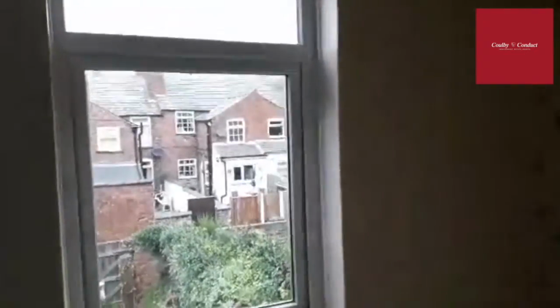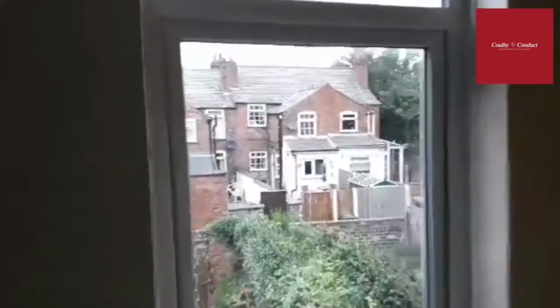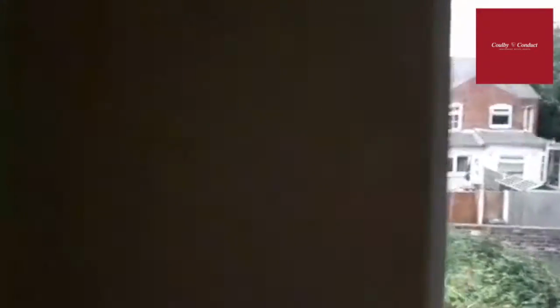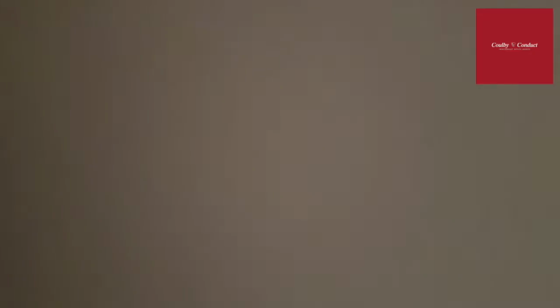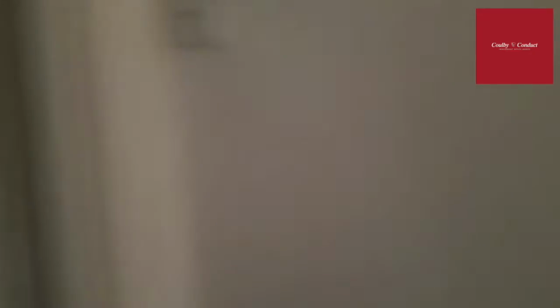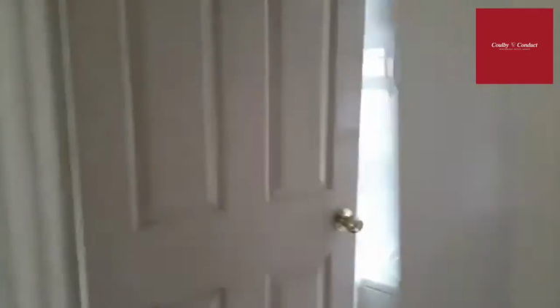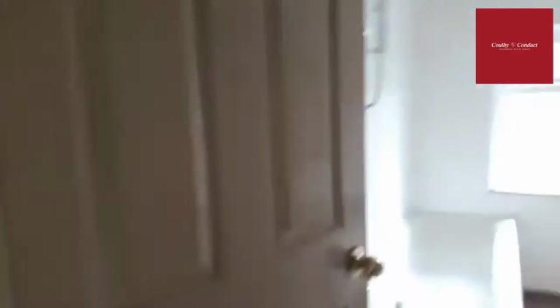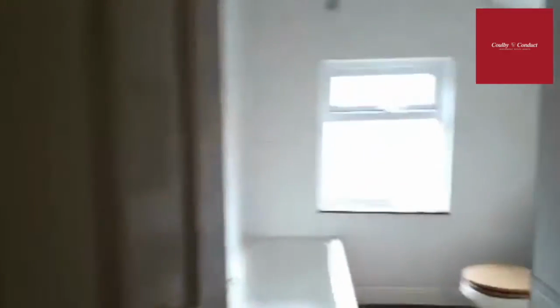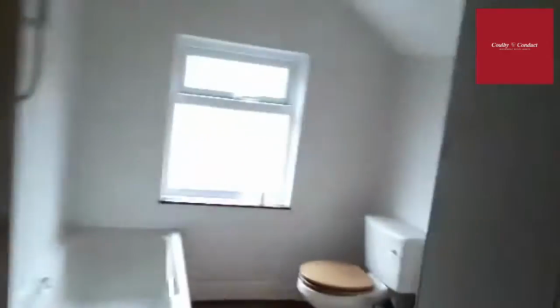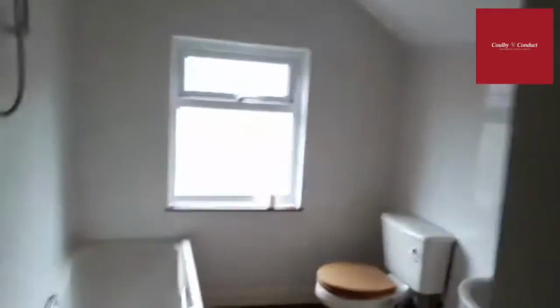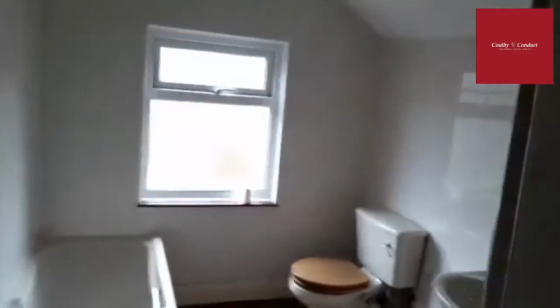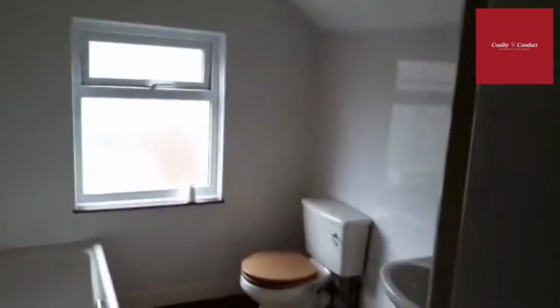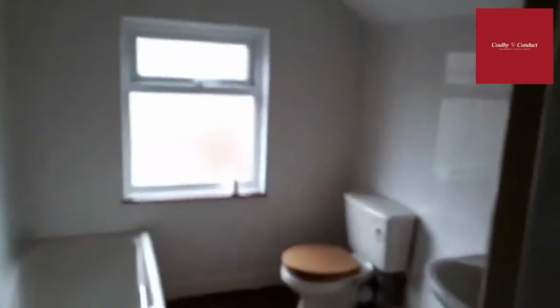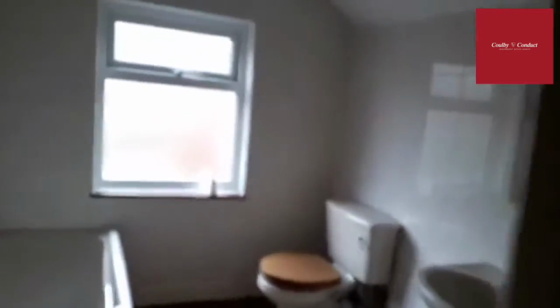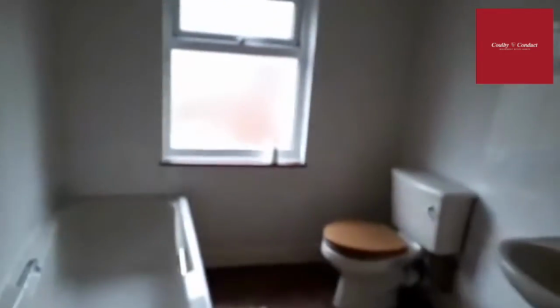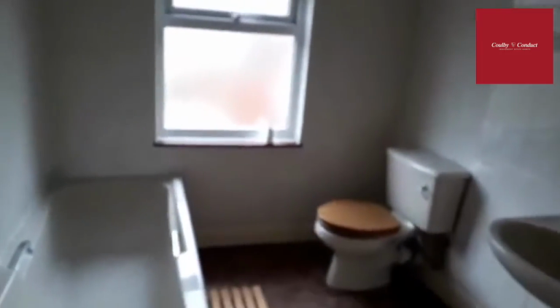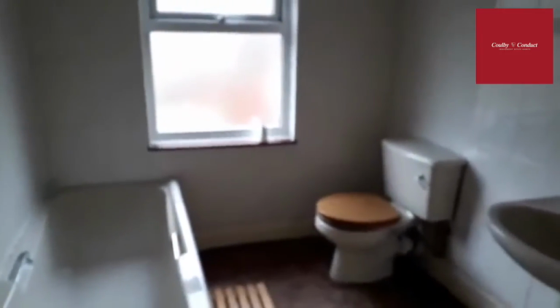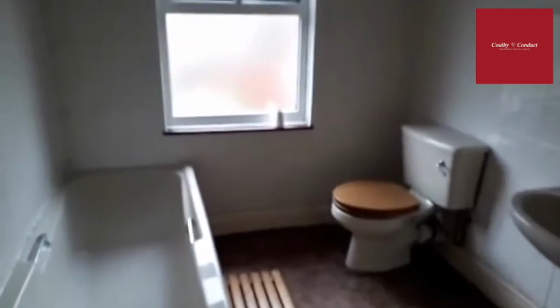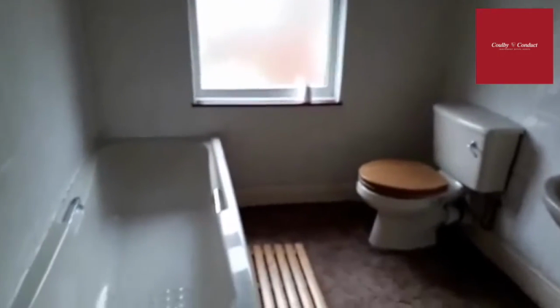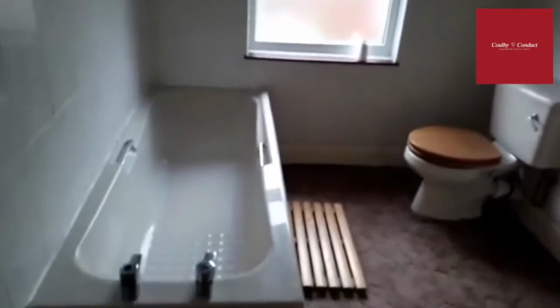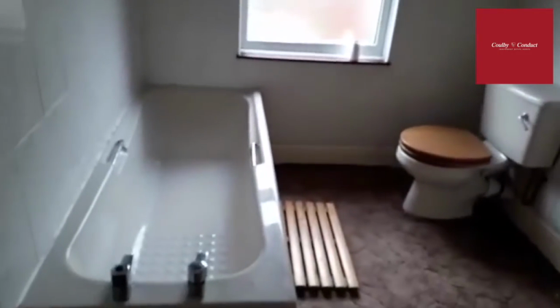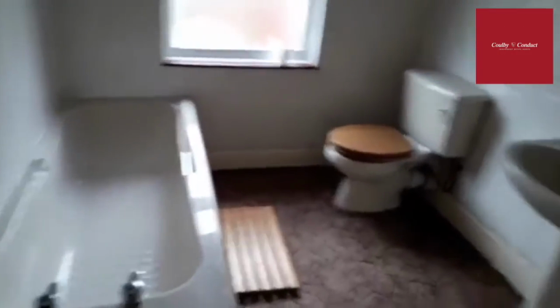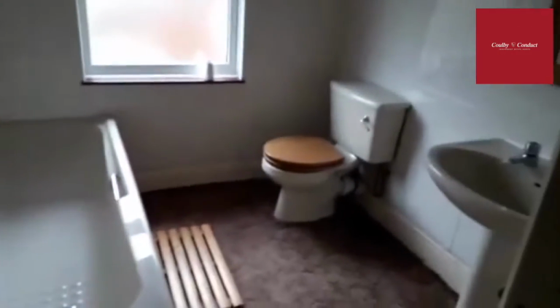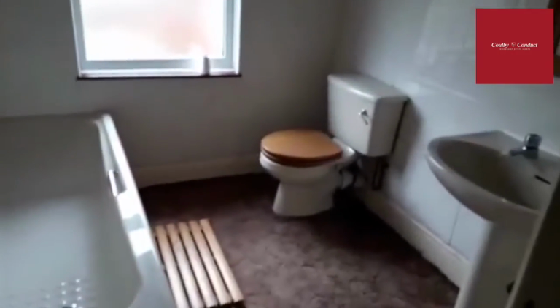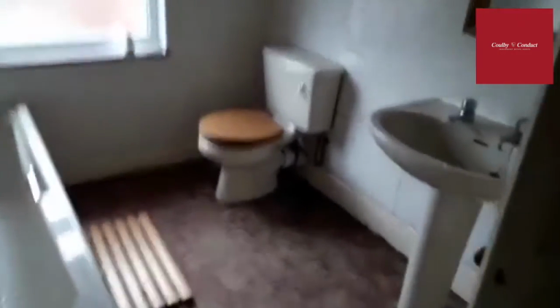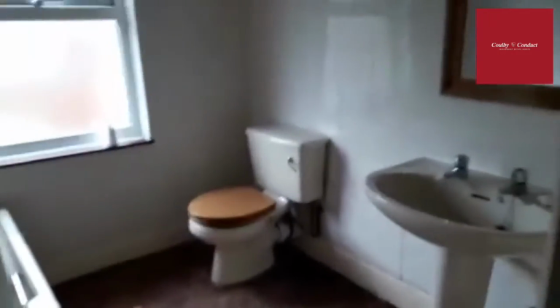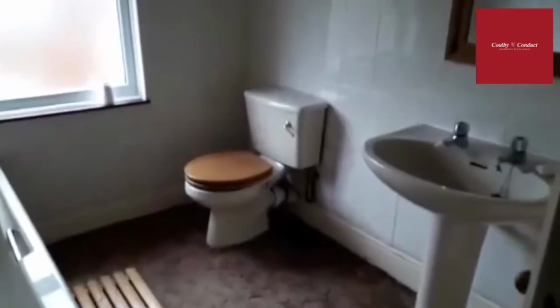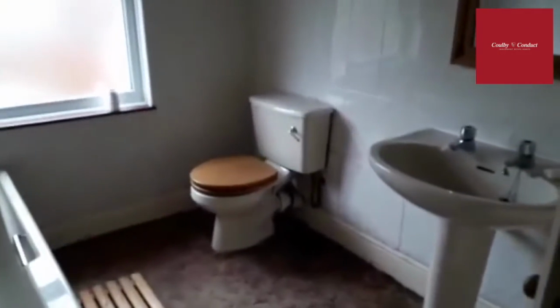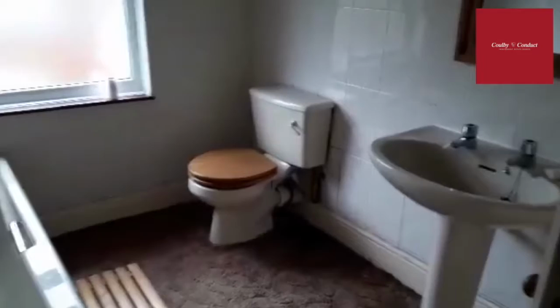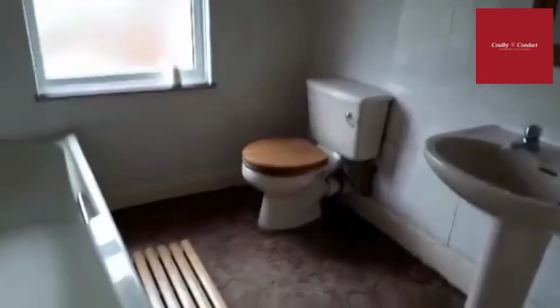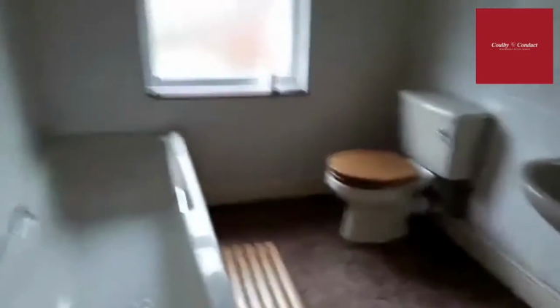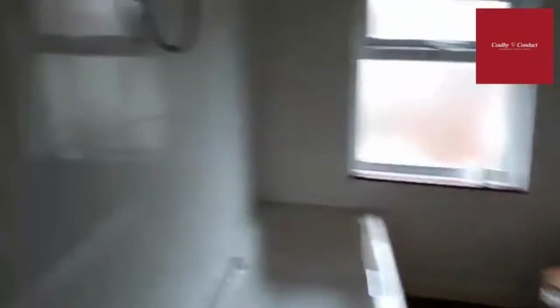We also have the bathroom at the rear of the property, which has private access — always a favourable asset on terrace properties. It comprises of a panel bath, a level WC, a pedestal wash hand basin, and an airing cupboard.